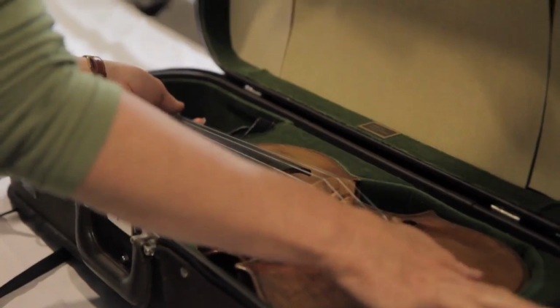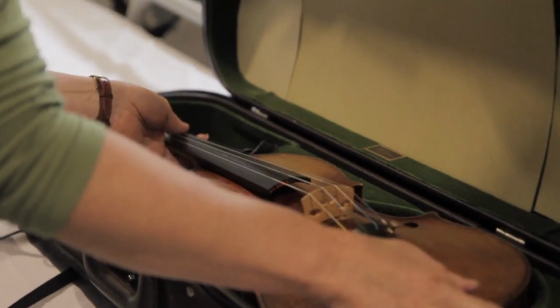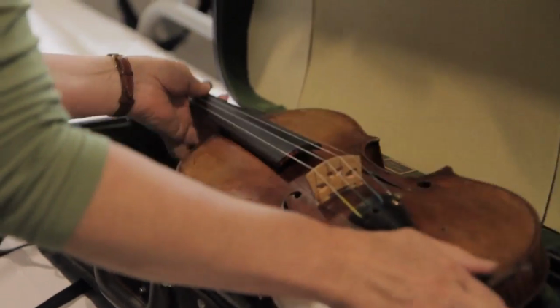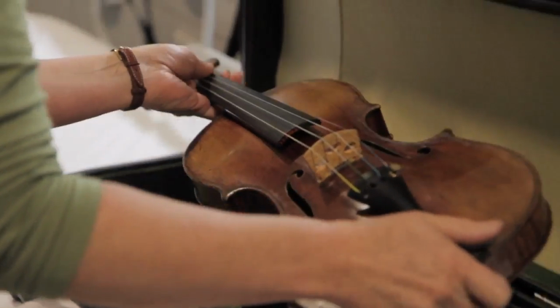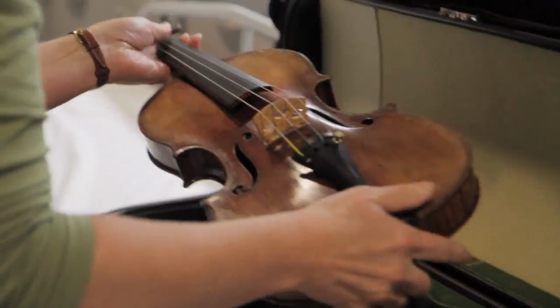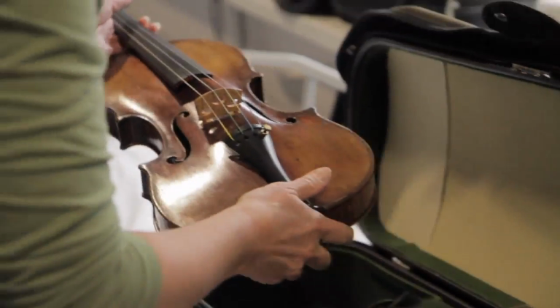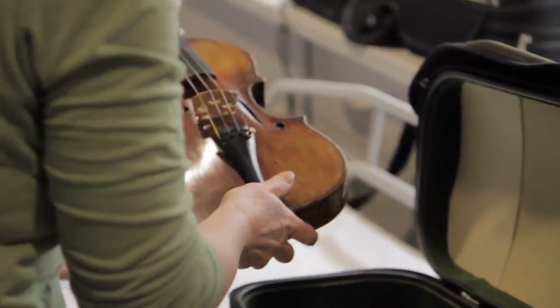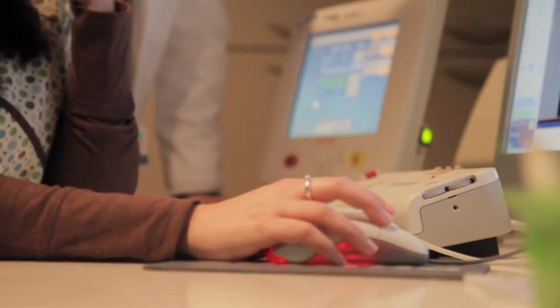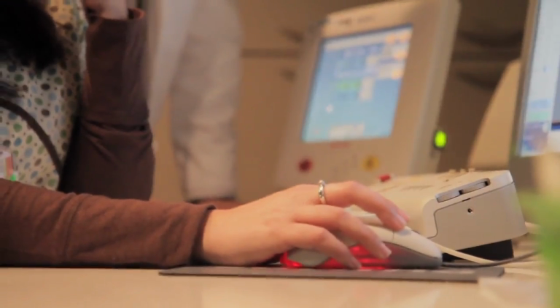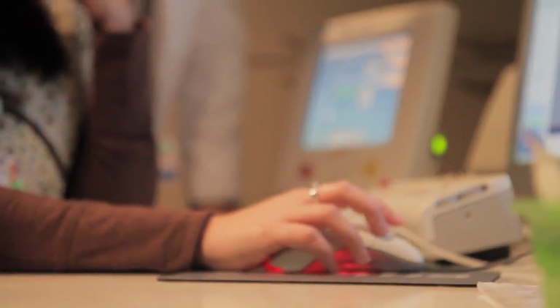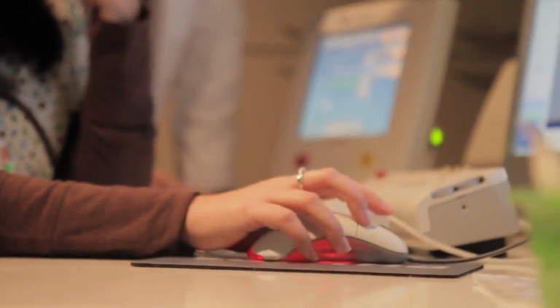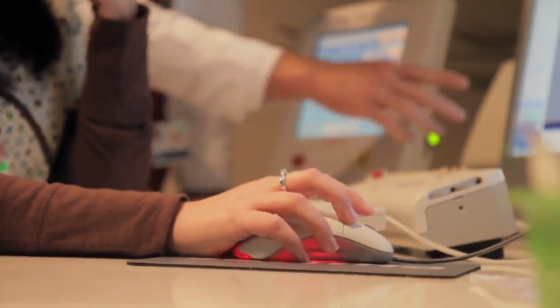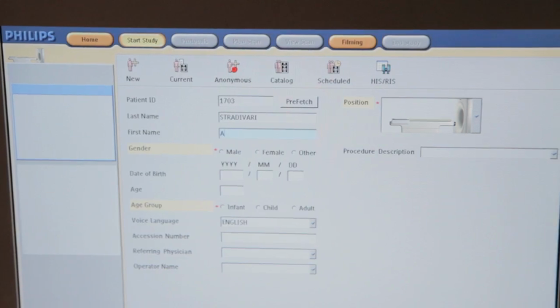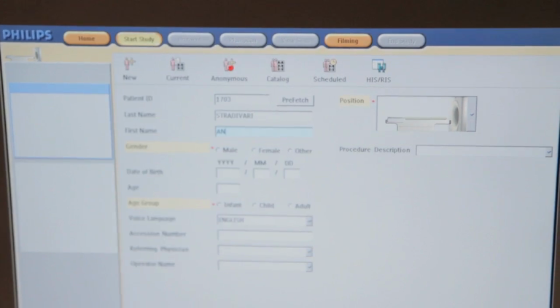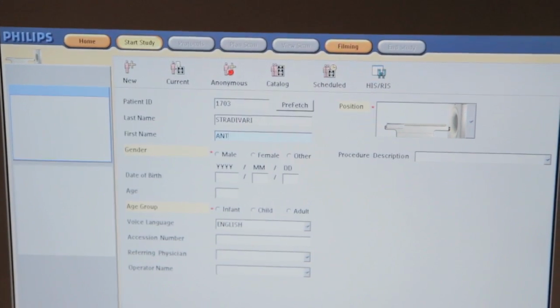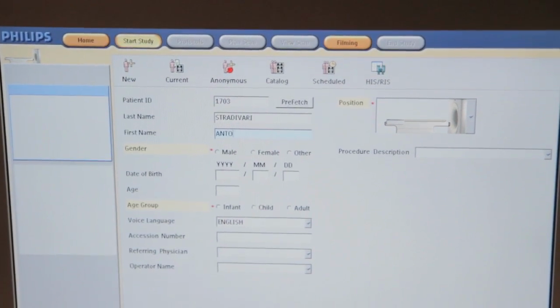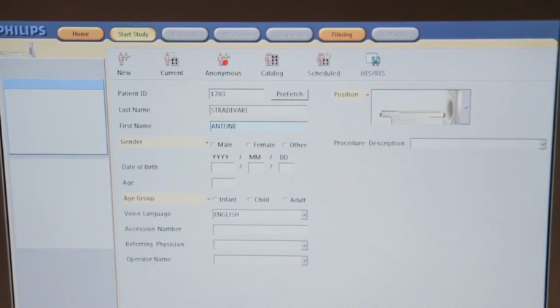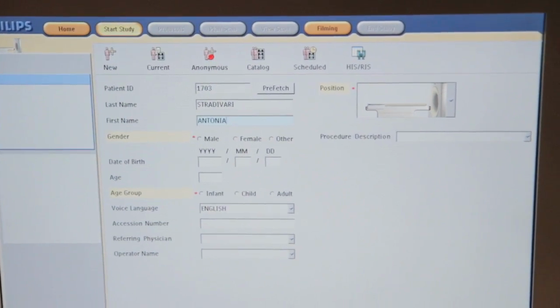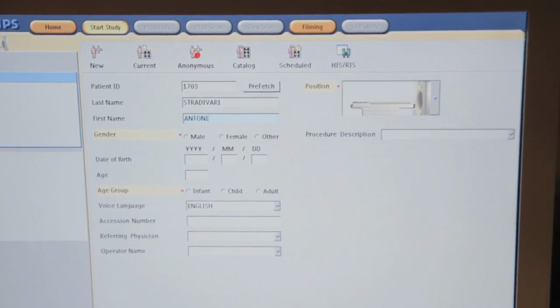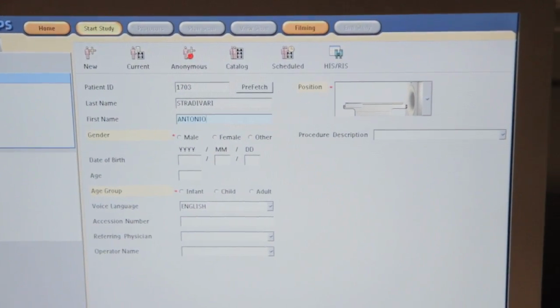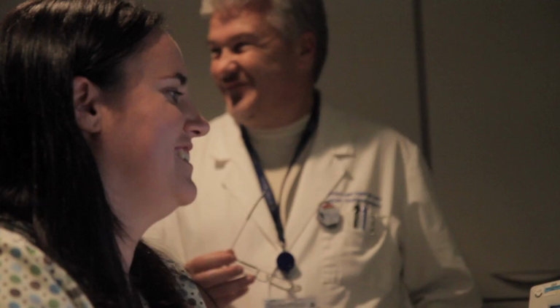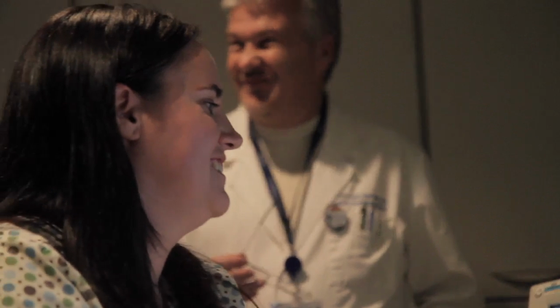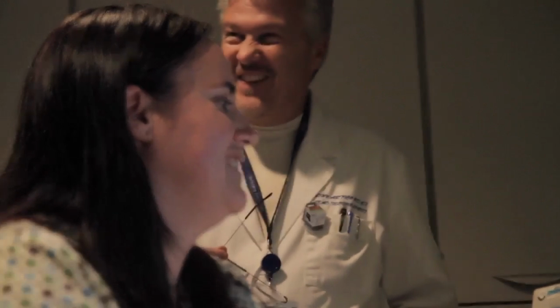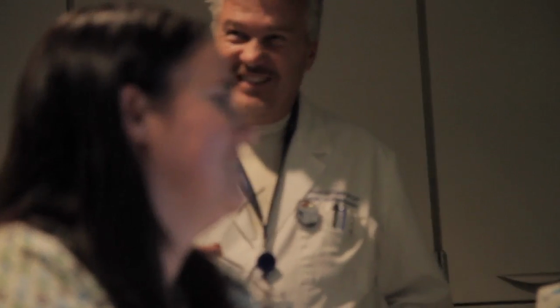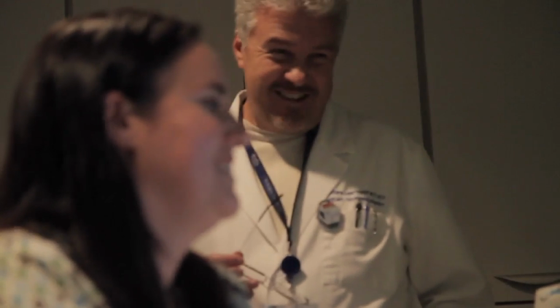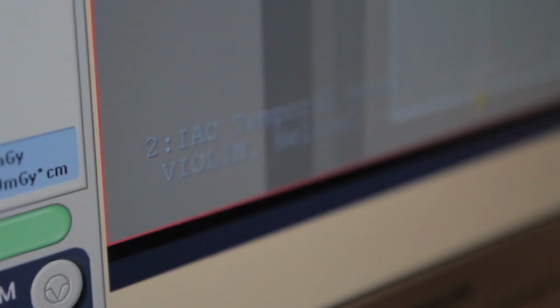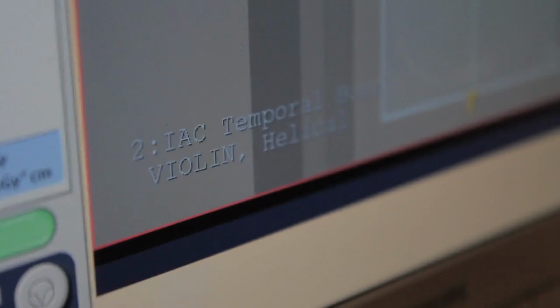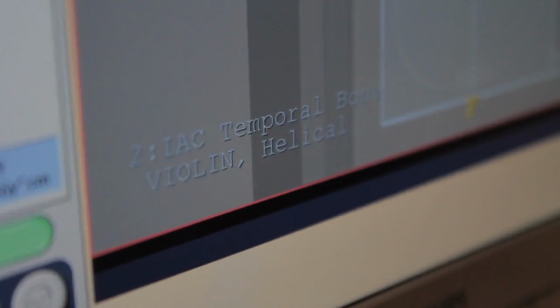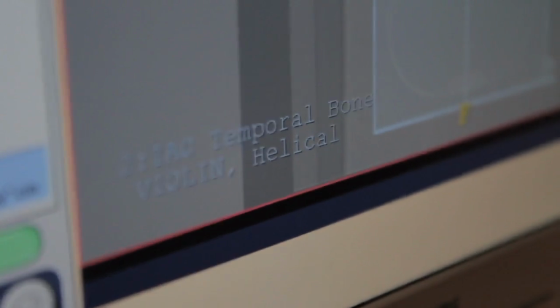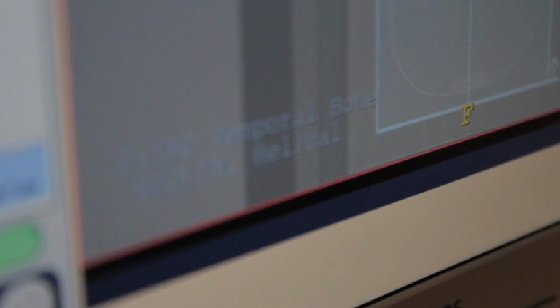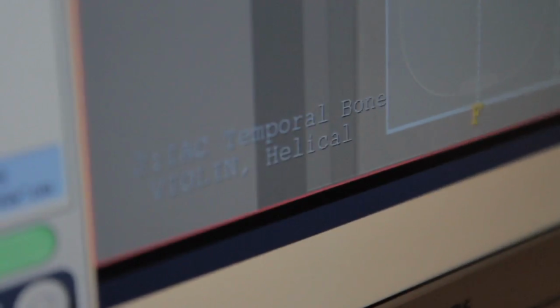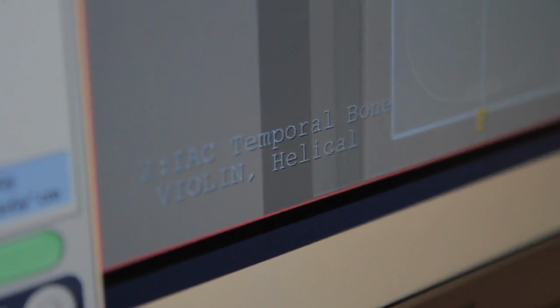We have a Guarneri and two Stradivari, and we're scanning them to understand how they were built, but most importantly how people can look at them and understand how to remake instruments like that and give the sound back to the public.